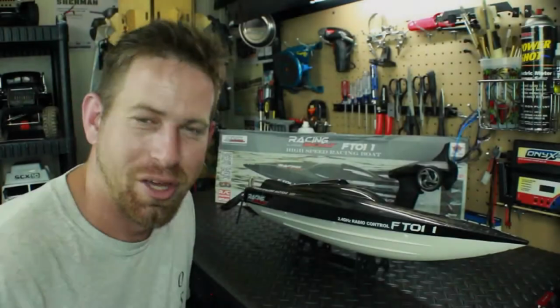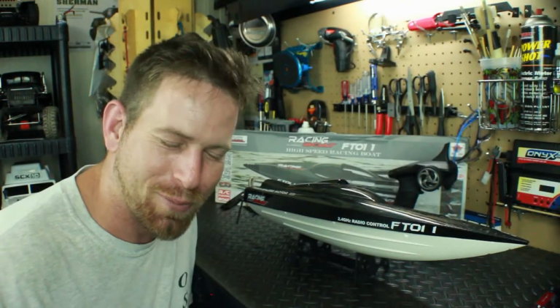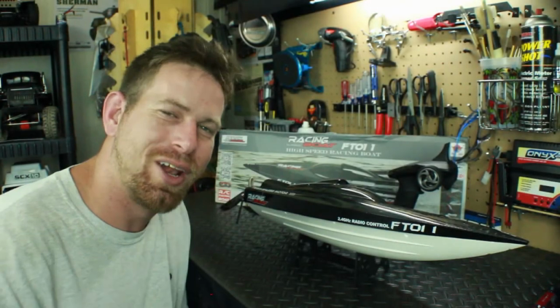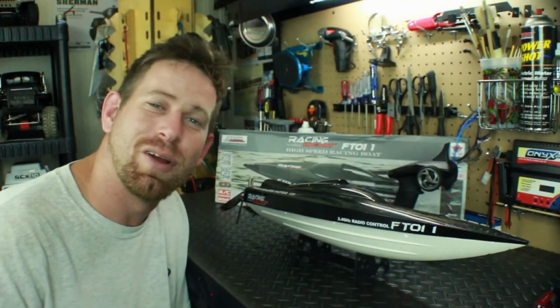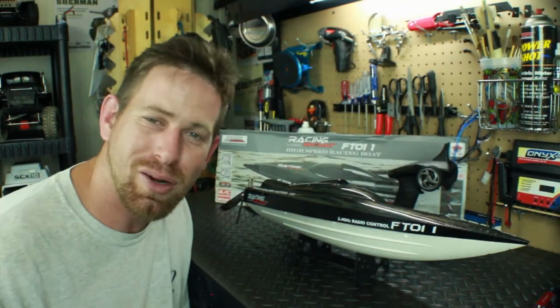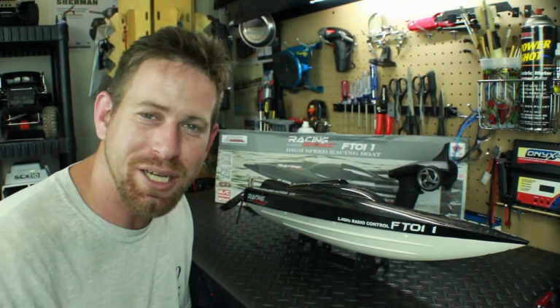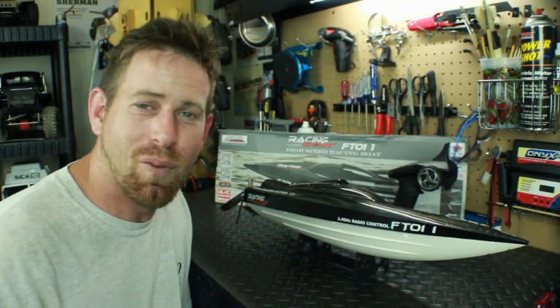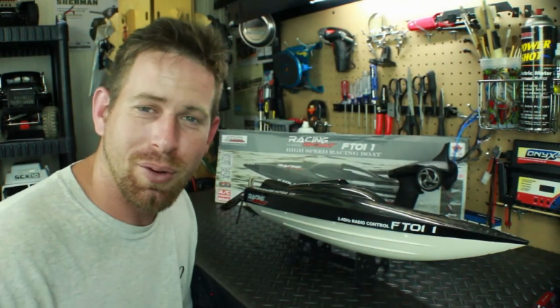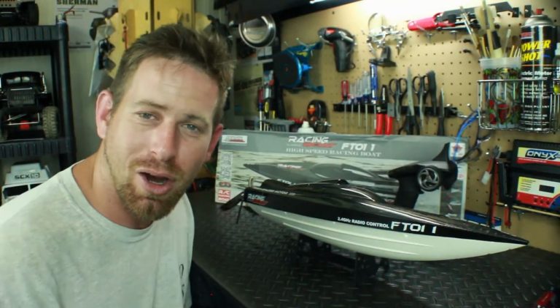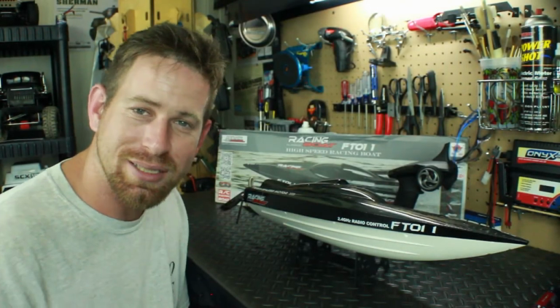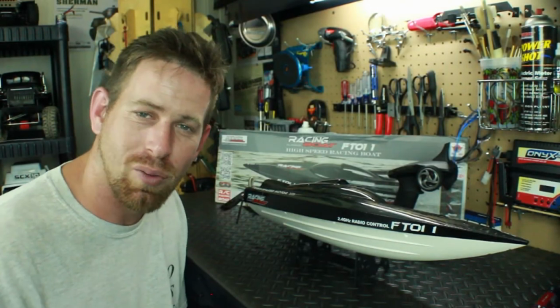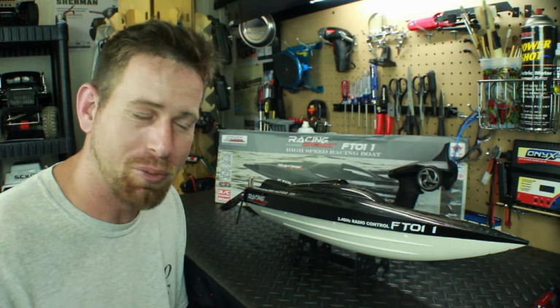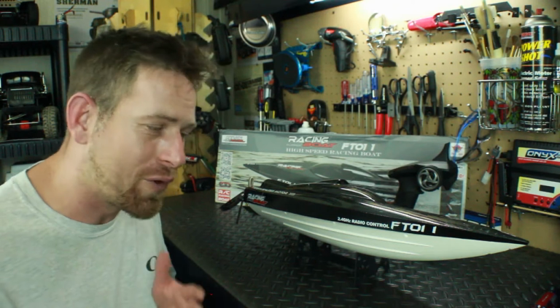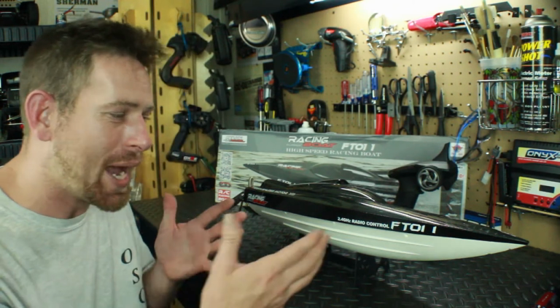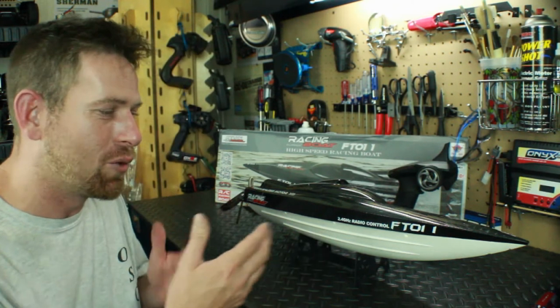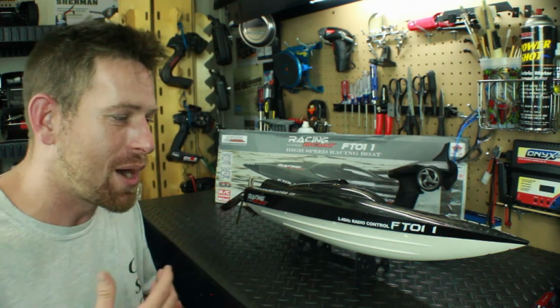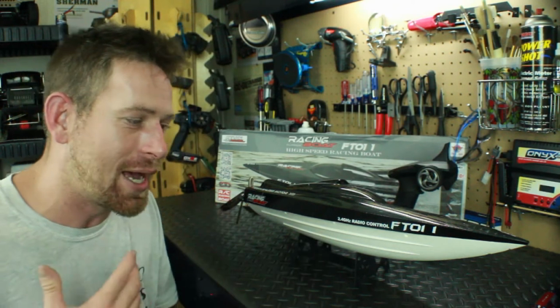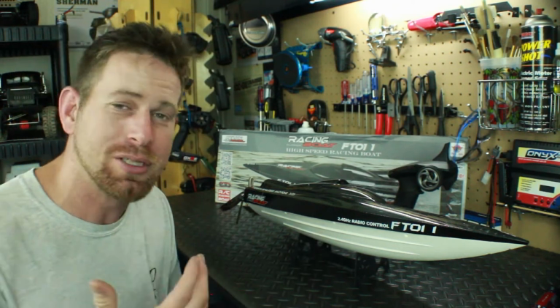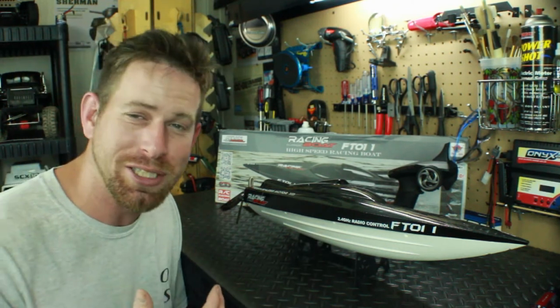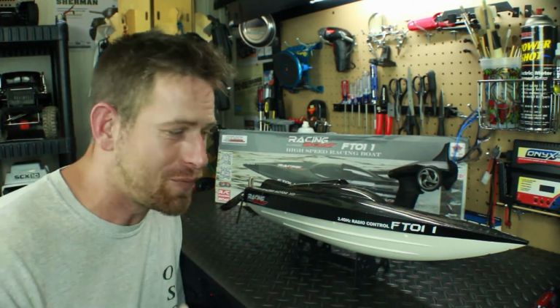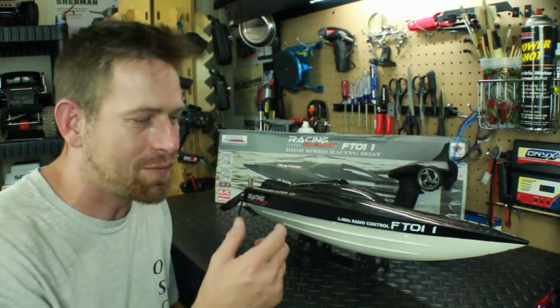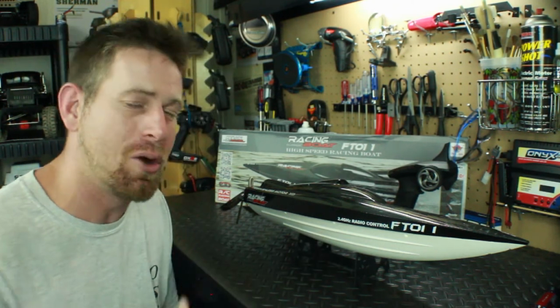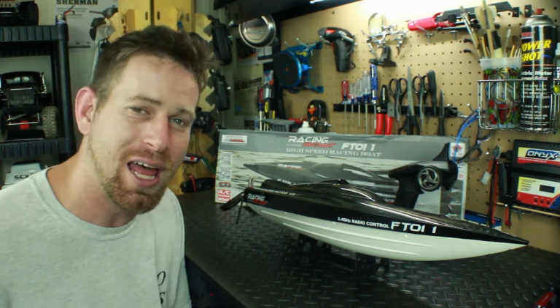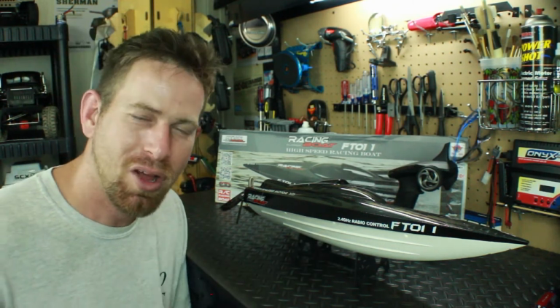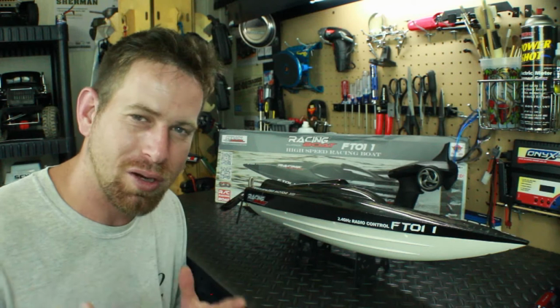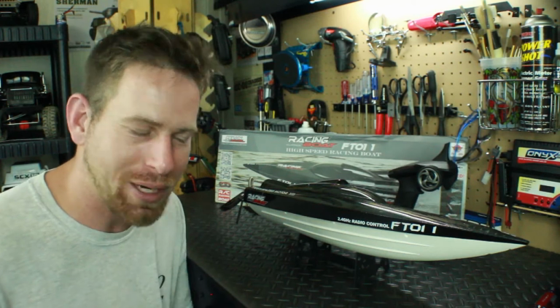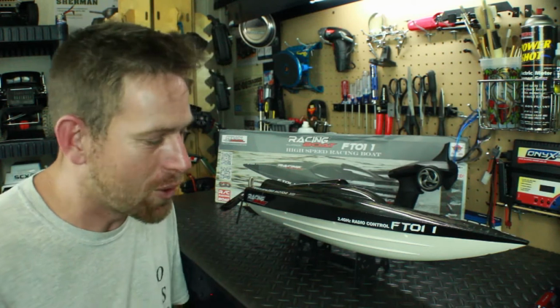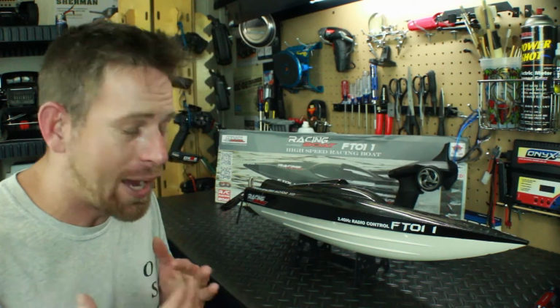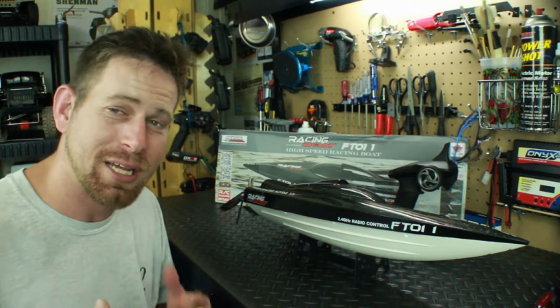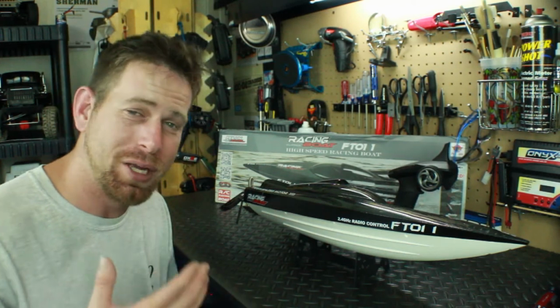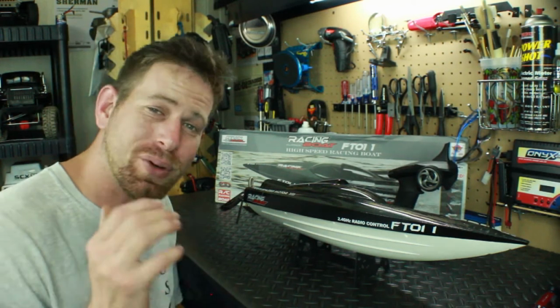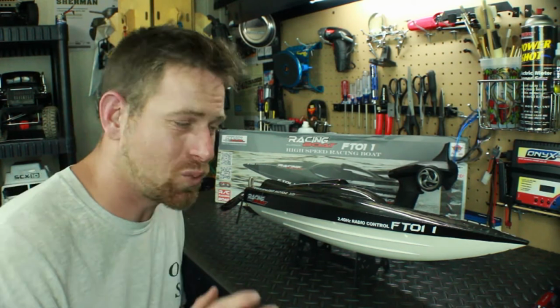Hey, what's going on everyone, RC84 here, and like always, thanks for watching. Back here with my newest RC boat, the FTO 11 RC racing boat, and I have to say this boat is pretty sweet.